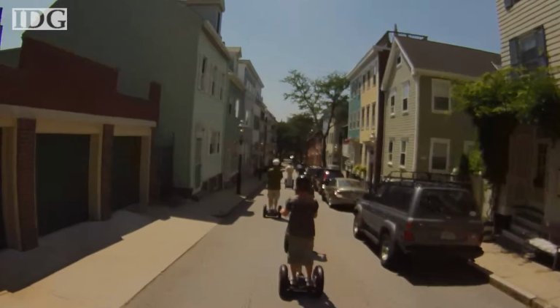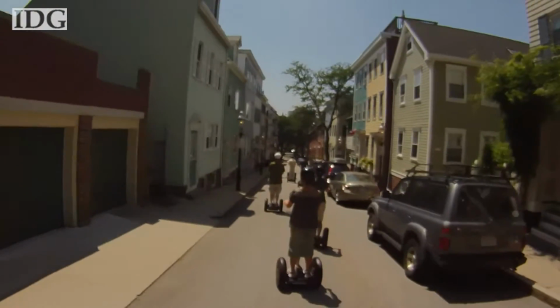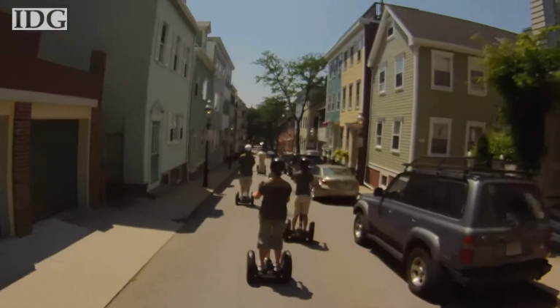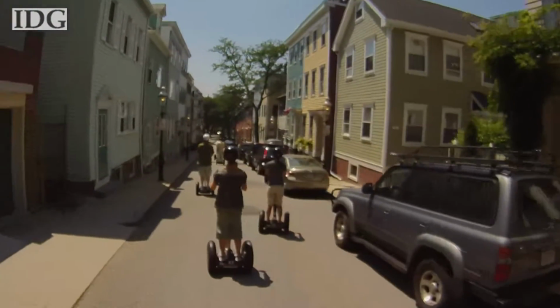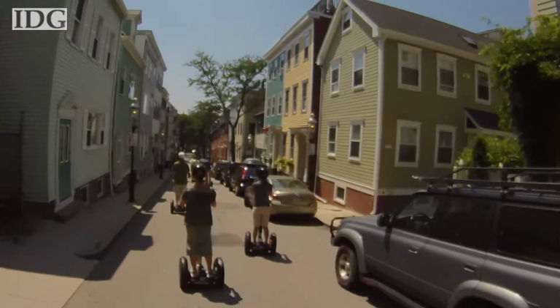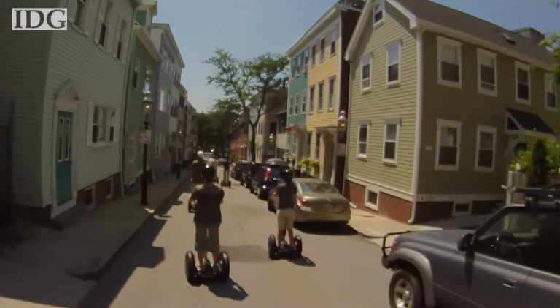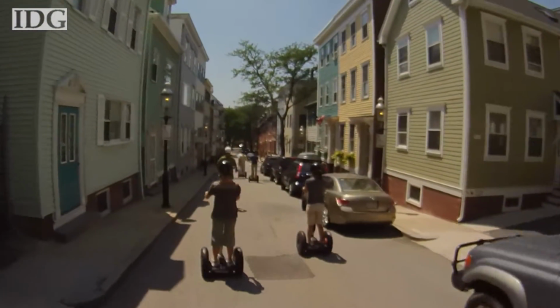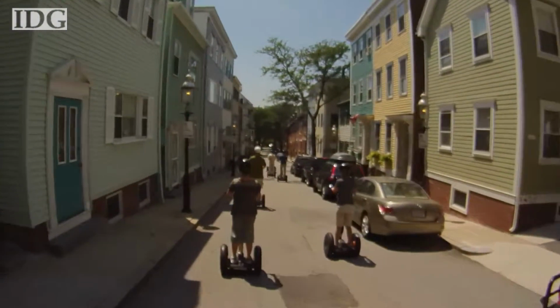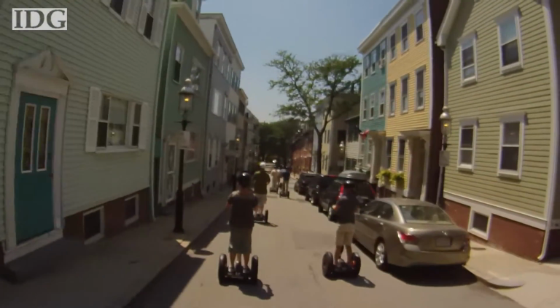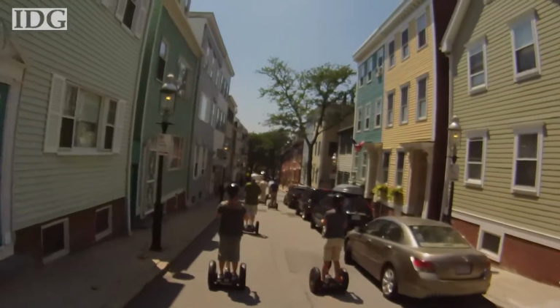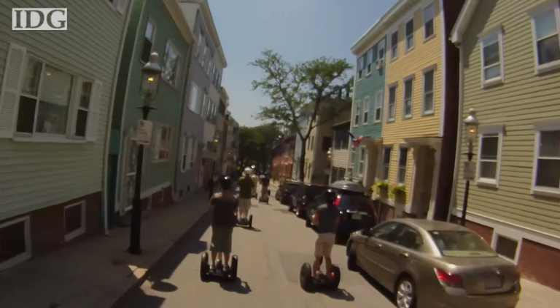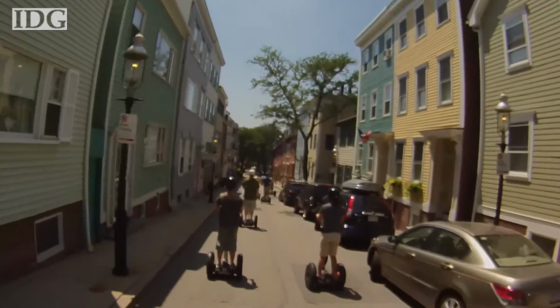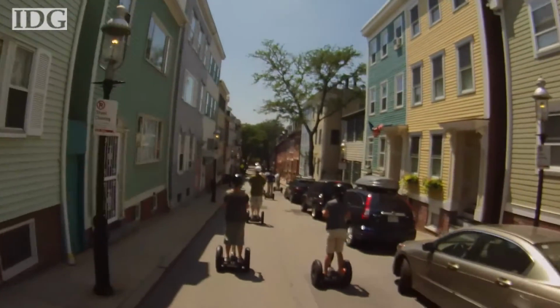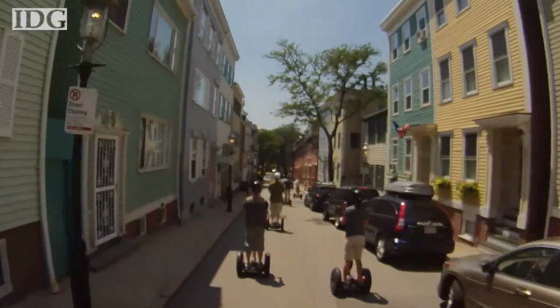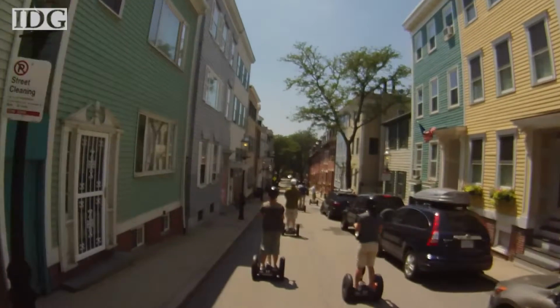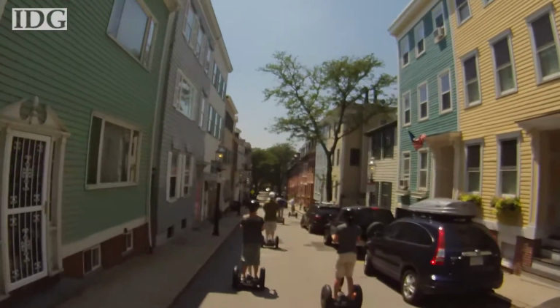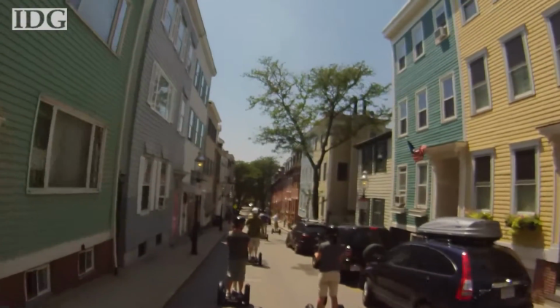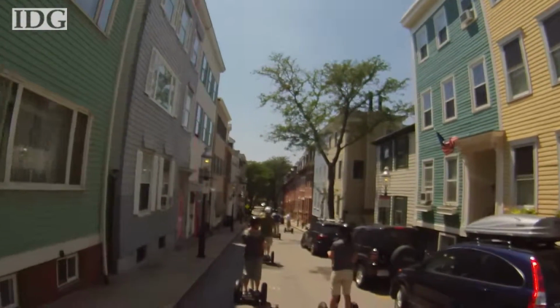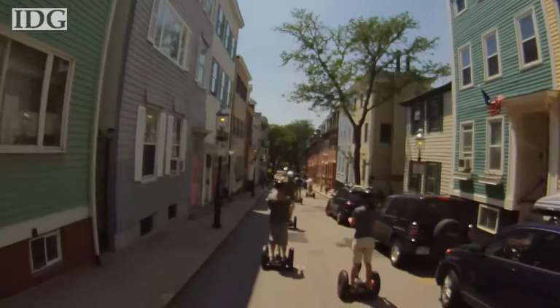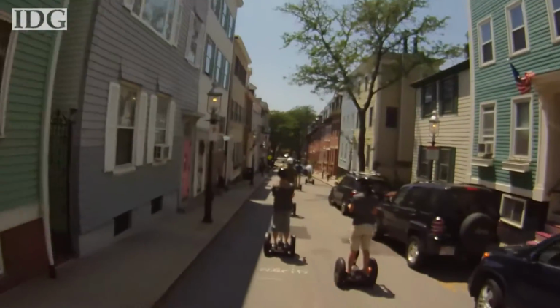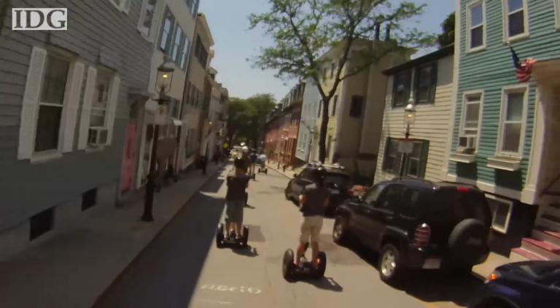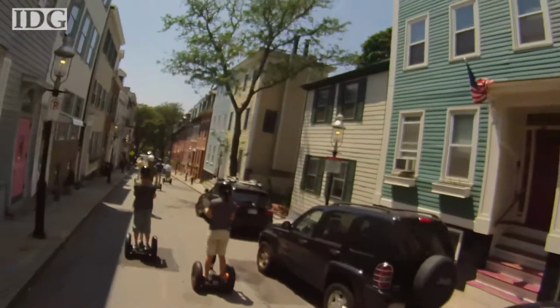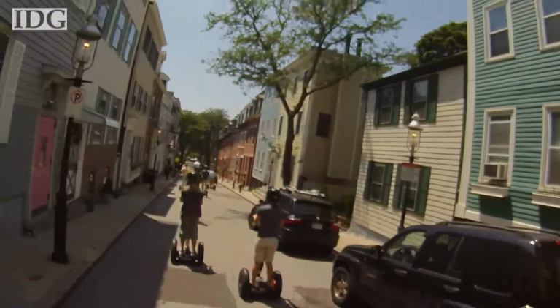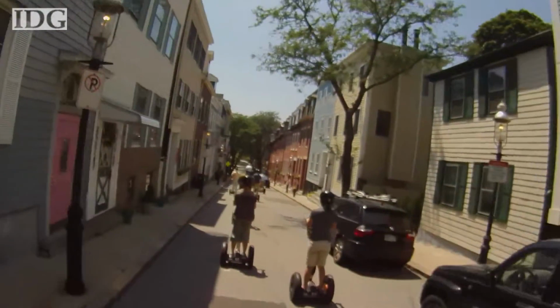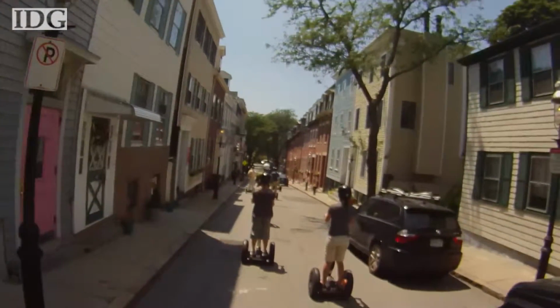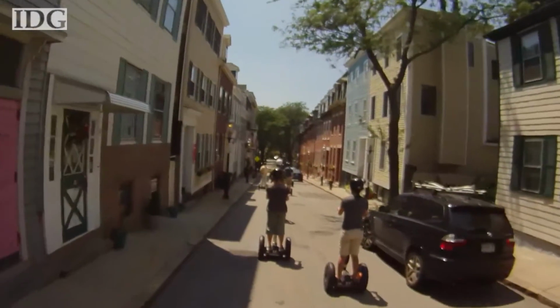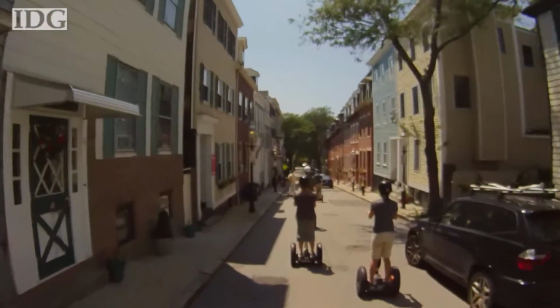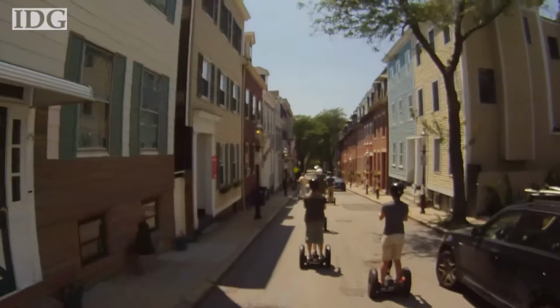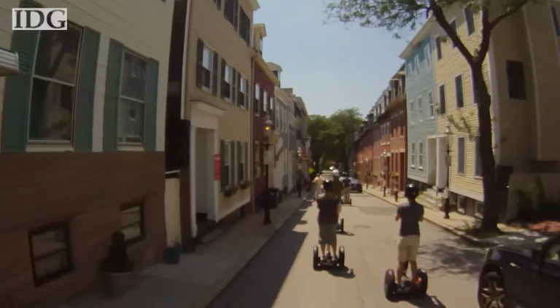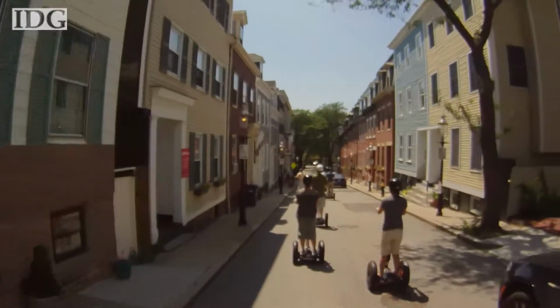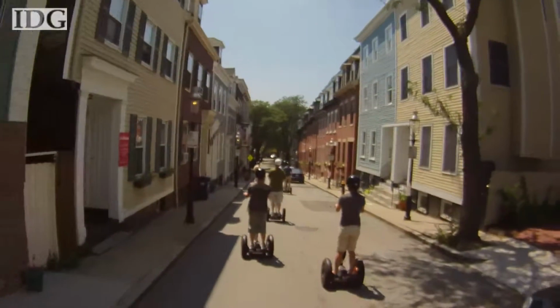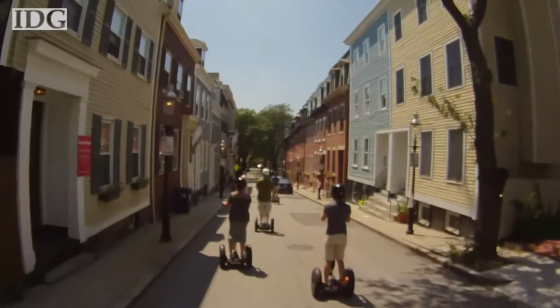Here we are on our Segway tour testing the mic input on the Contour Plus. We just left the Bunker Hill Monument, and we're Segwaying through Charlestown, one of the sections of Boston.